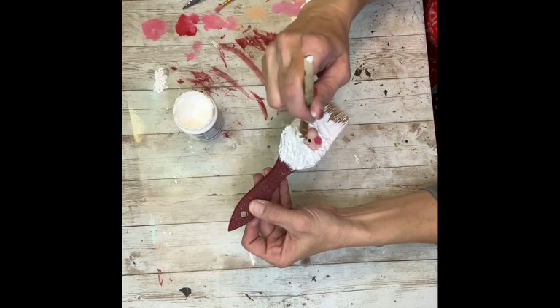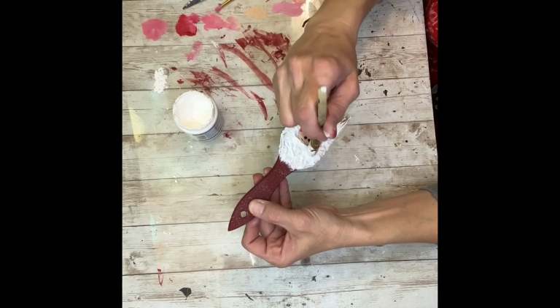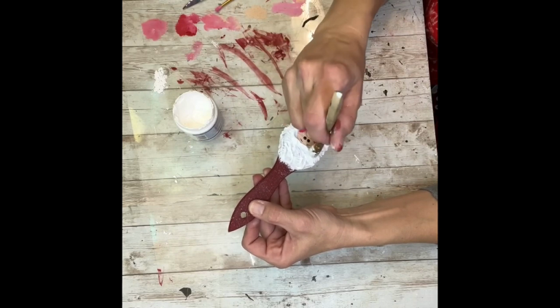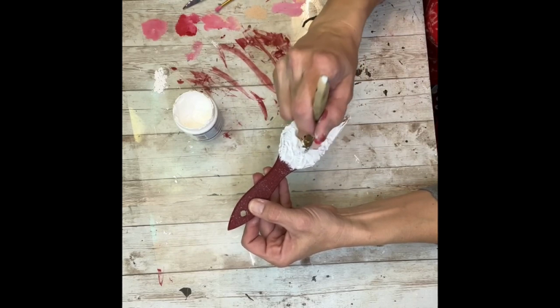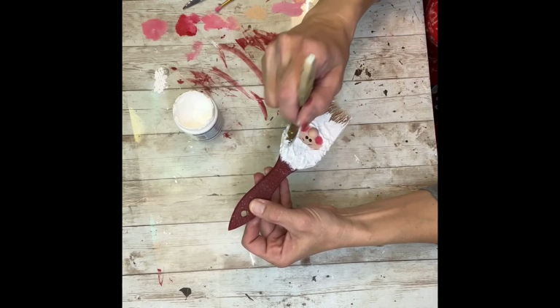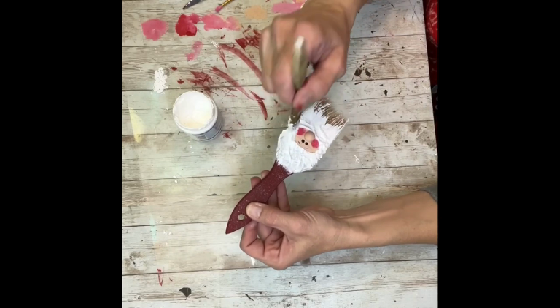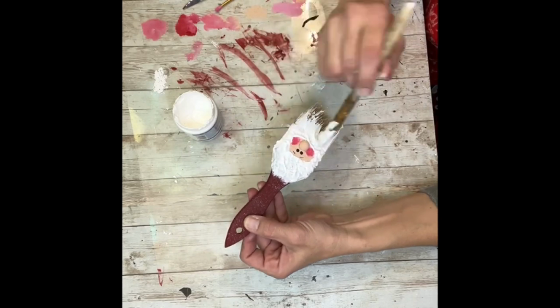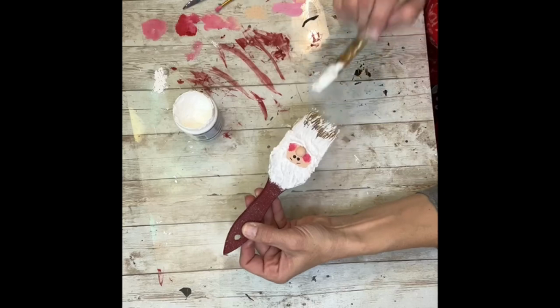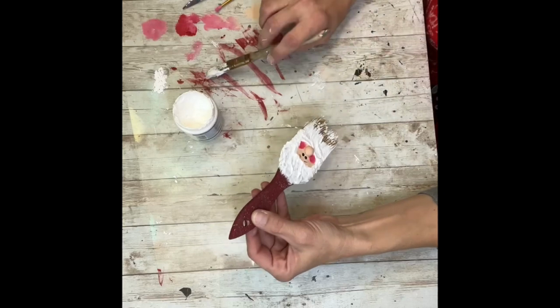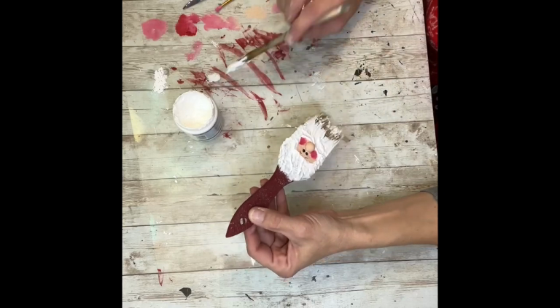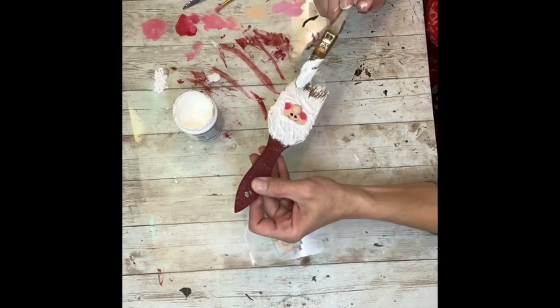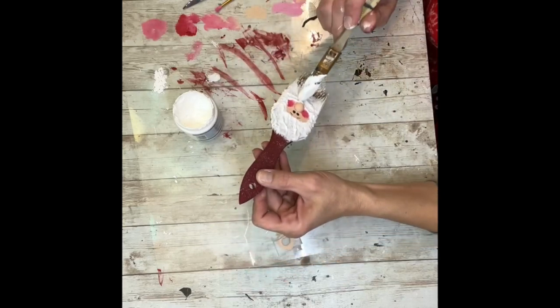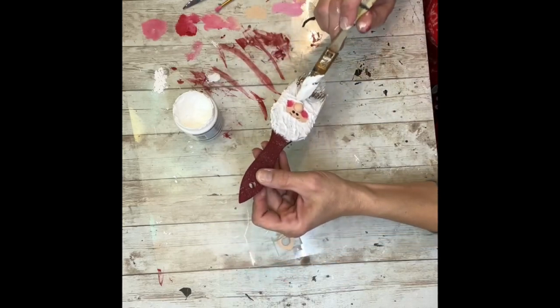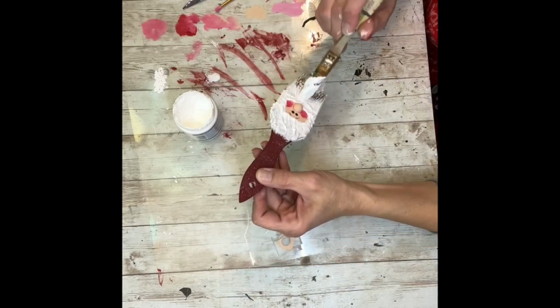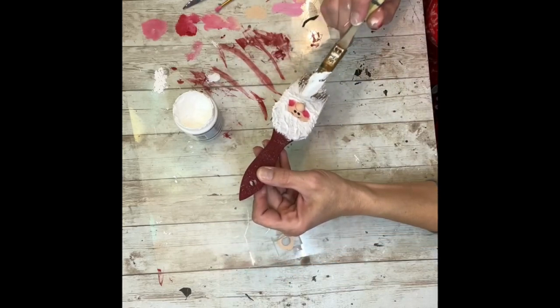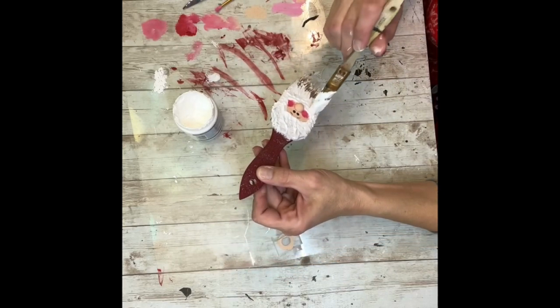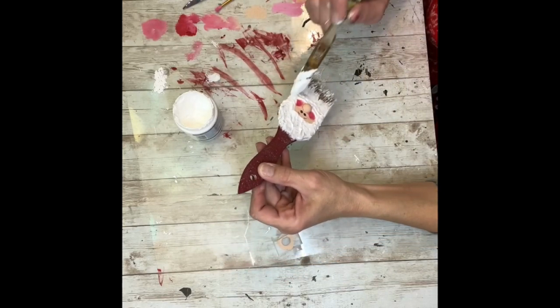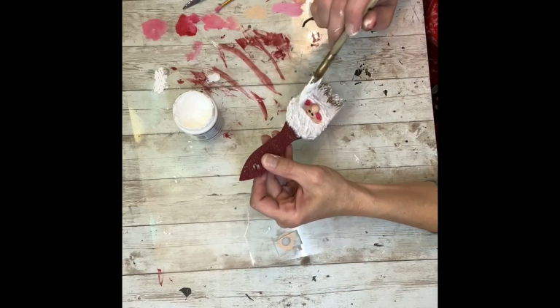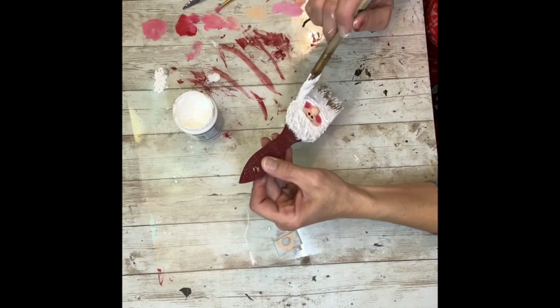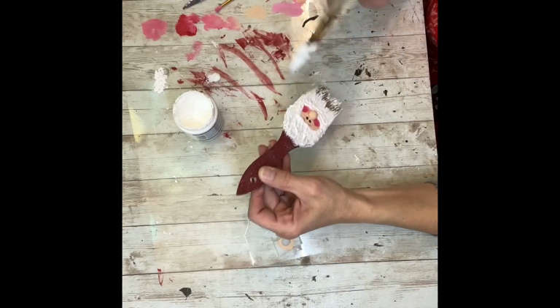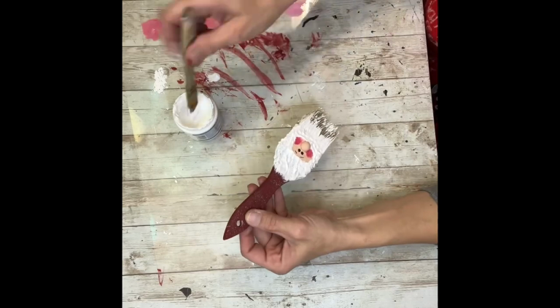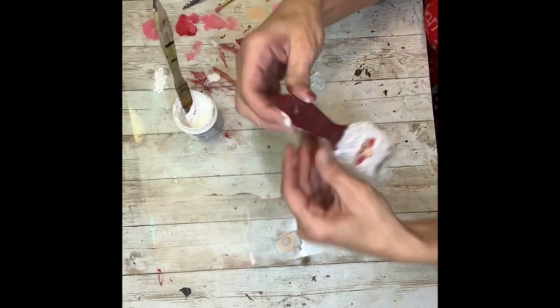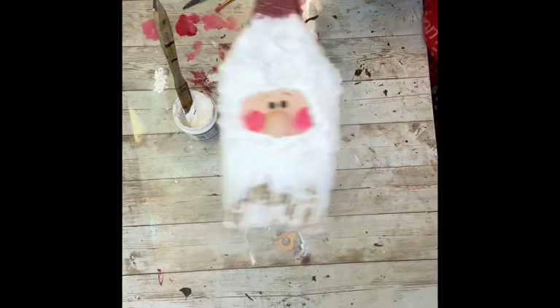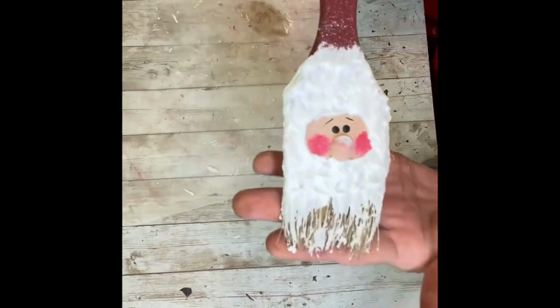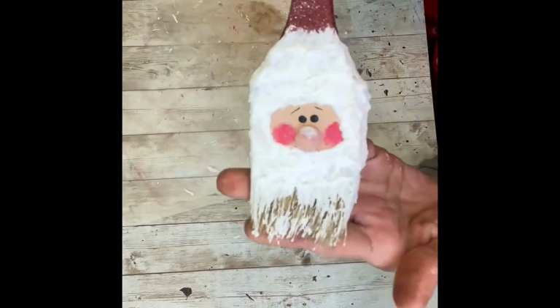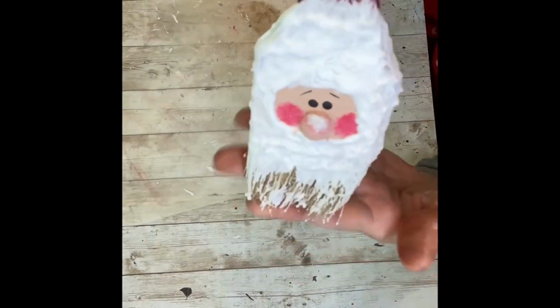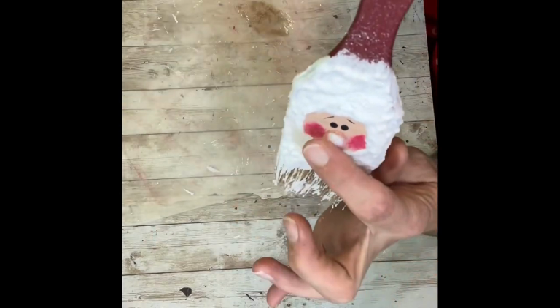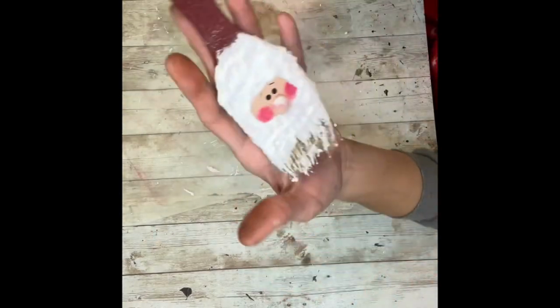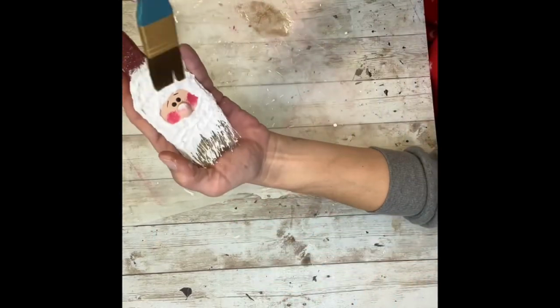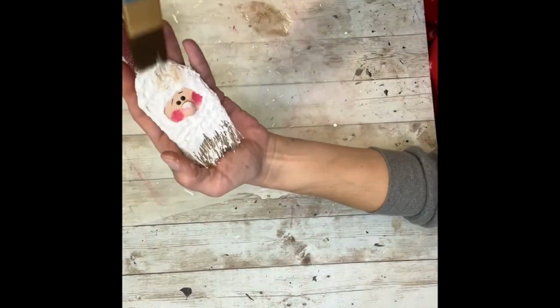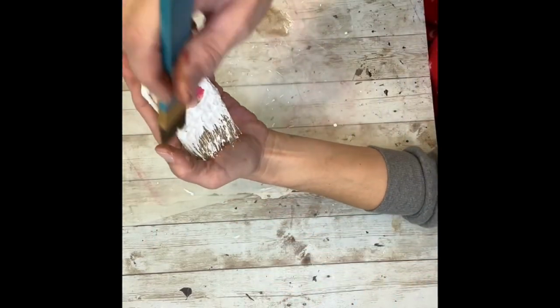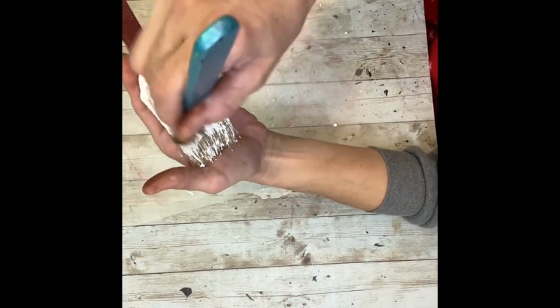So far, so good! I just kept dabbling it on, adding some to the bristles itself and making sure that I go all around his face and not to get any on the face. And I added a little bit to the nose also.